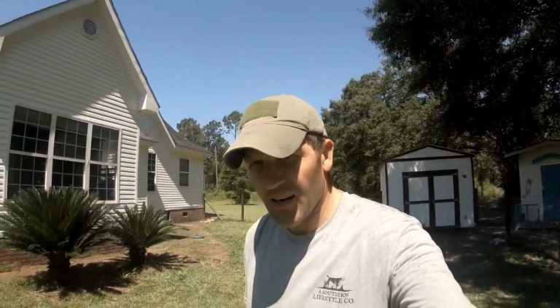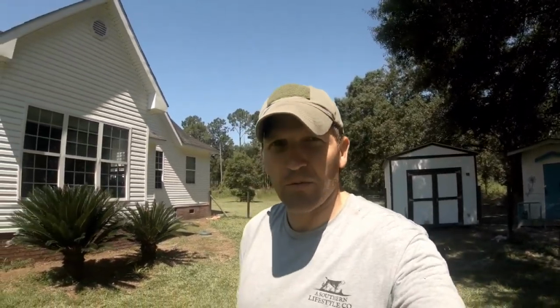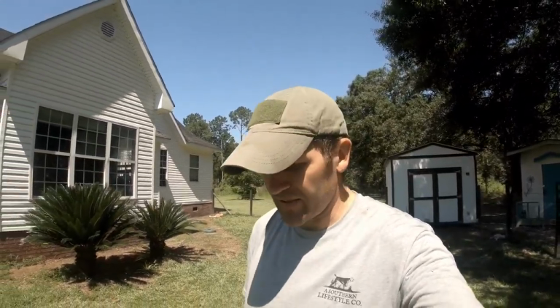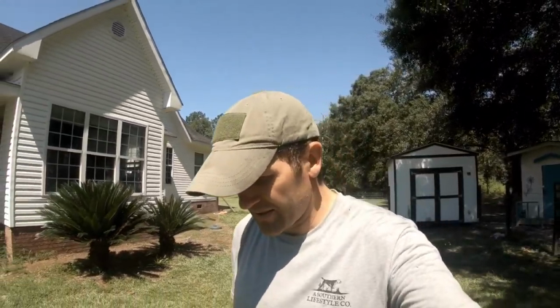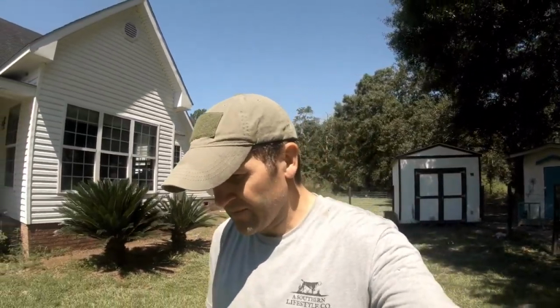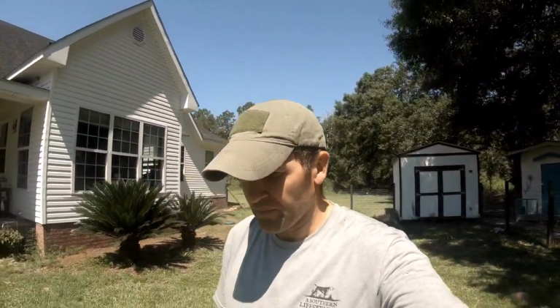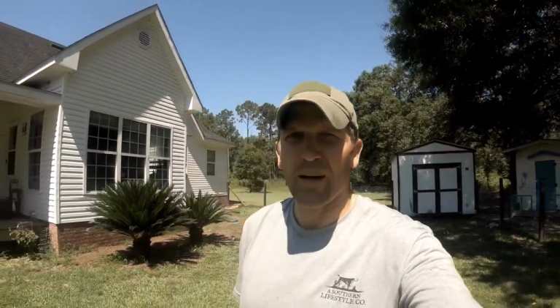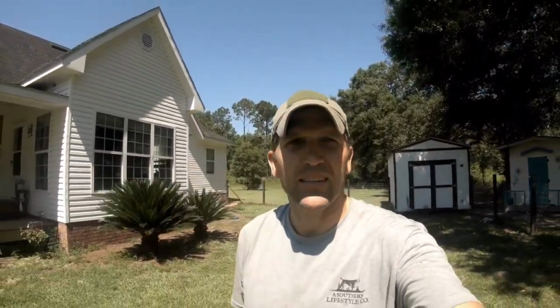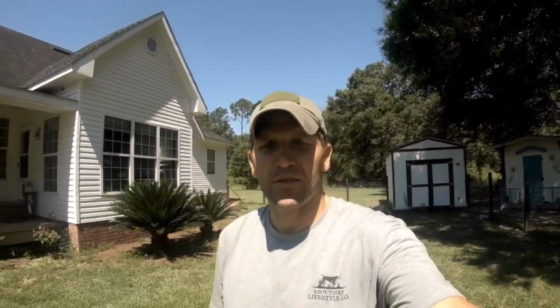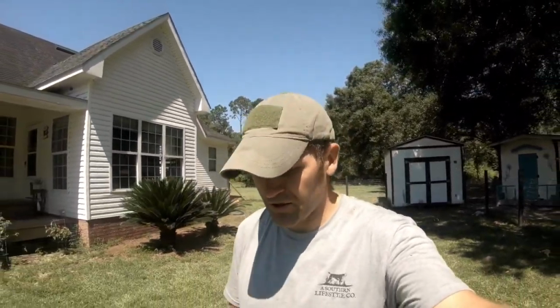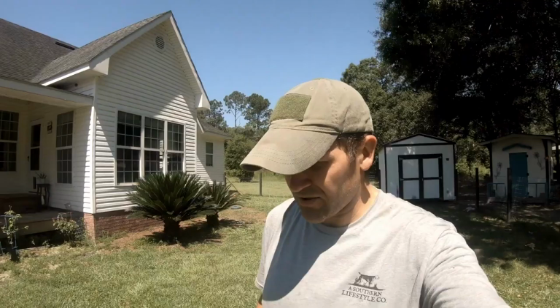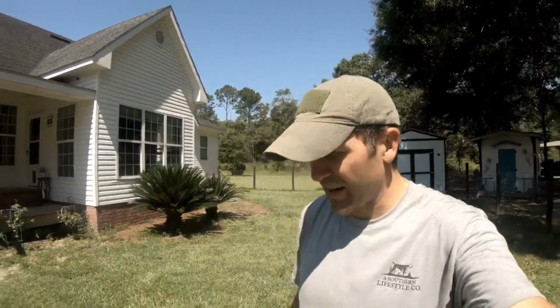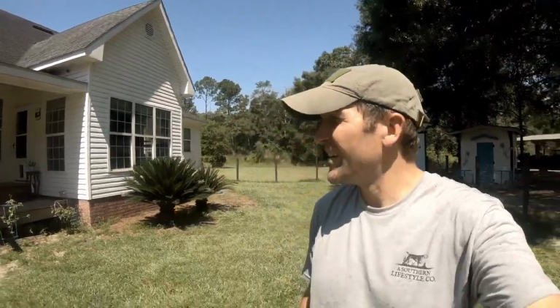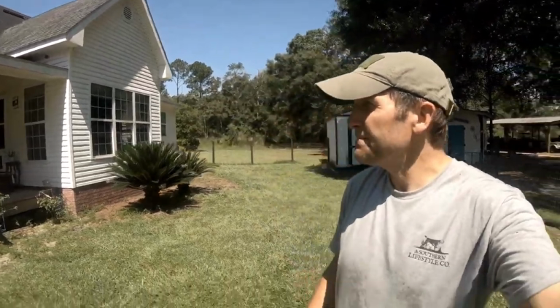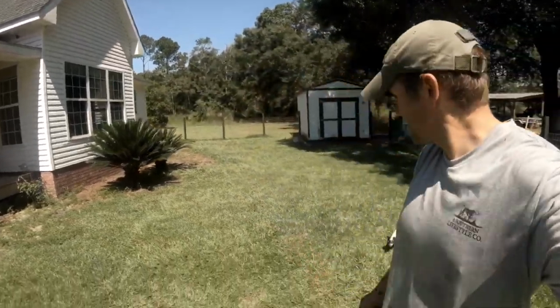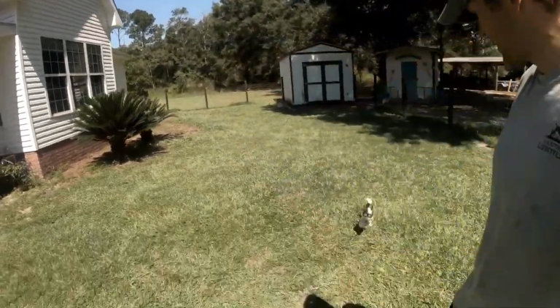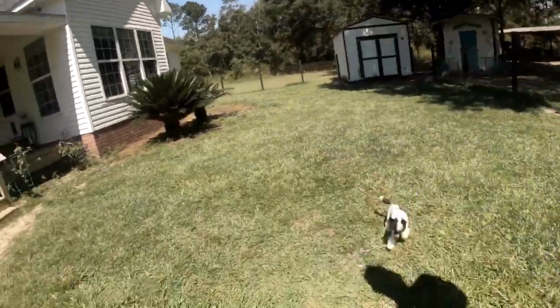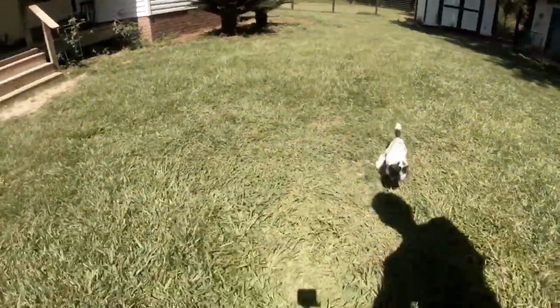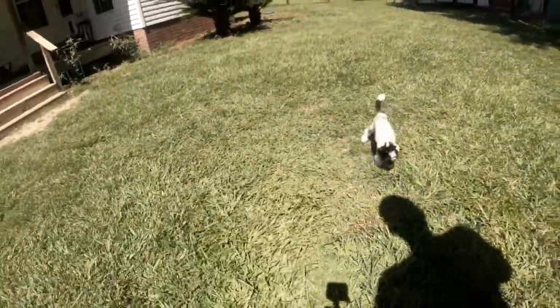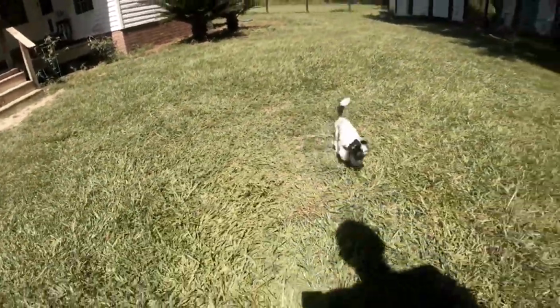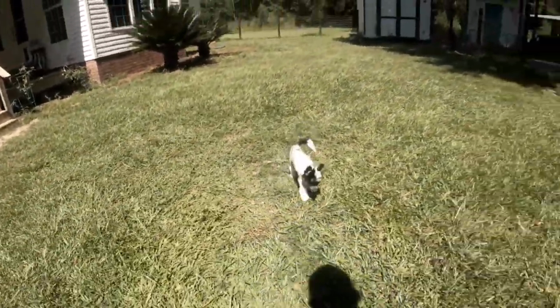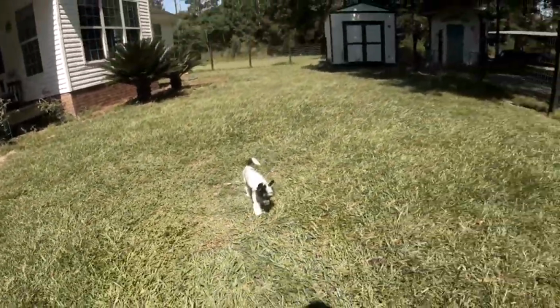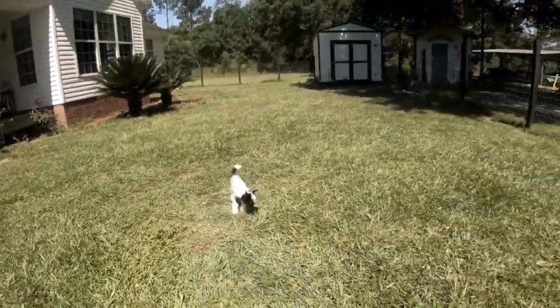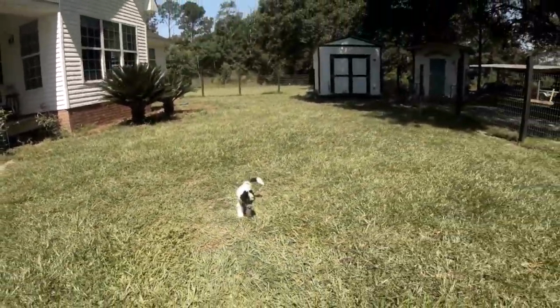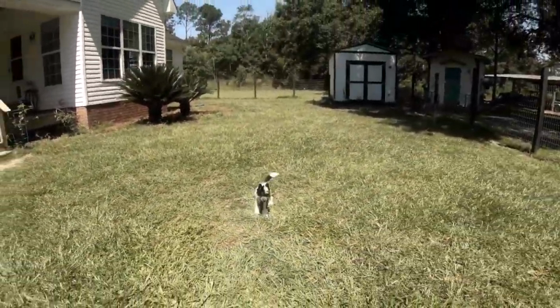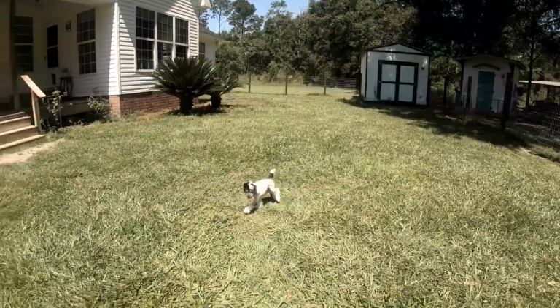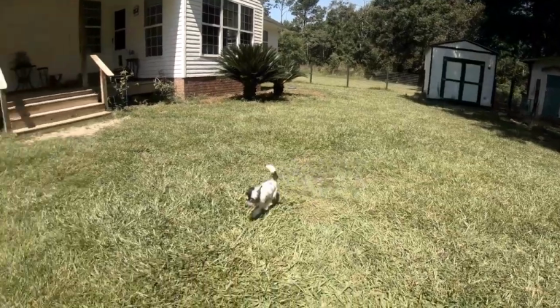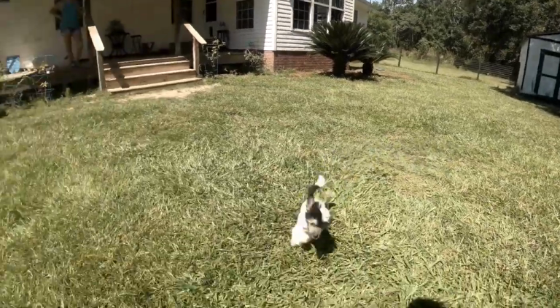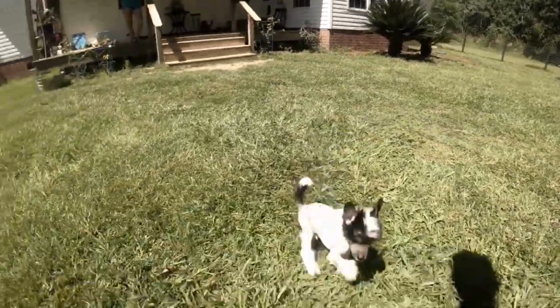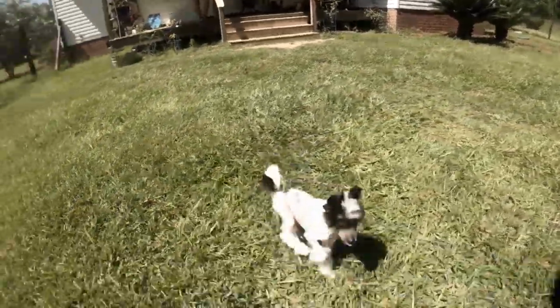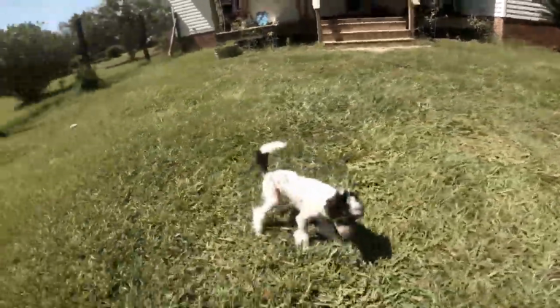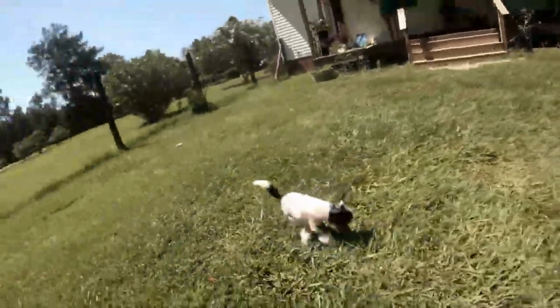Awesome little puppies, but we can't wait to have some adventures with this little guy. Look at him - he's like where you going, where you going?